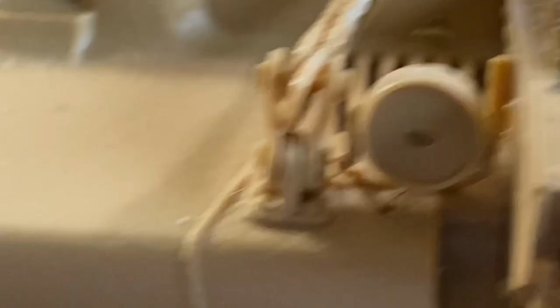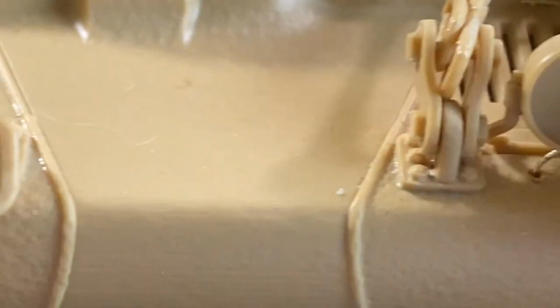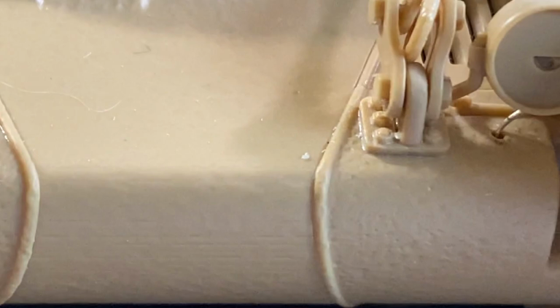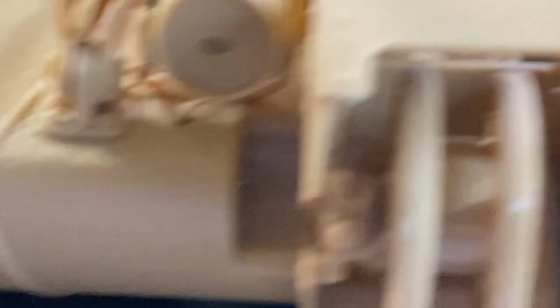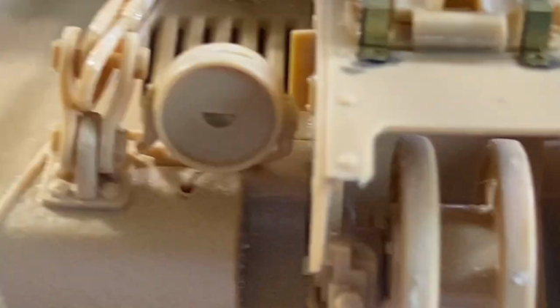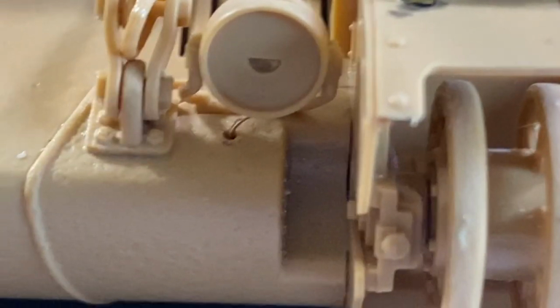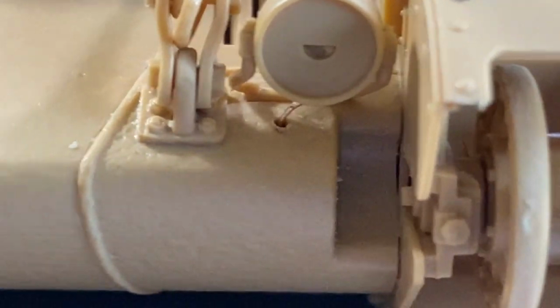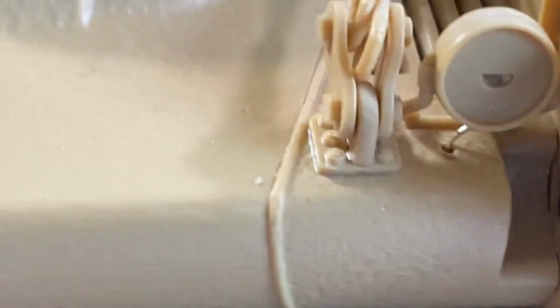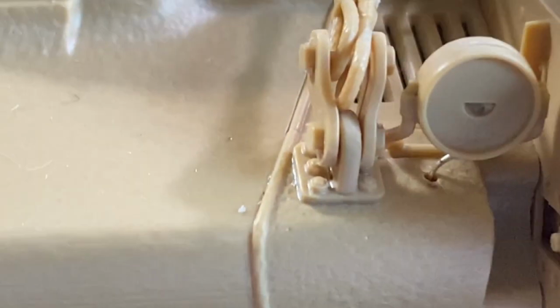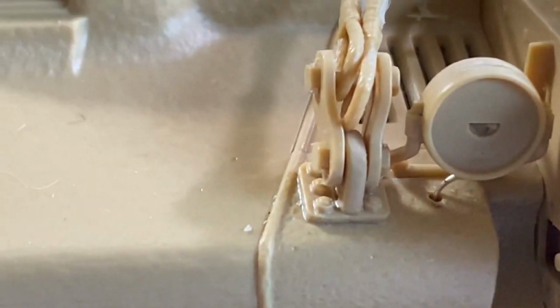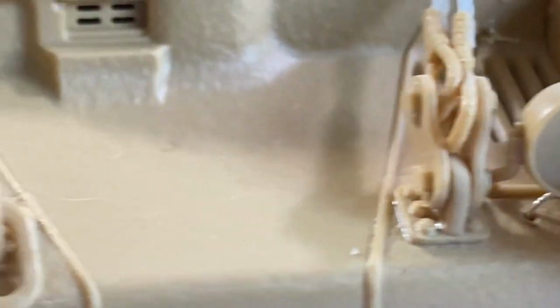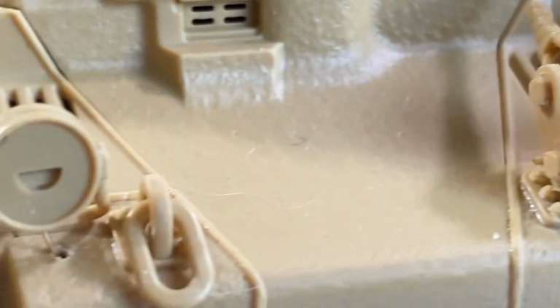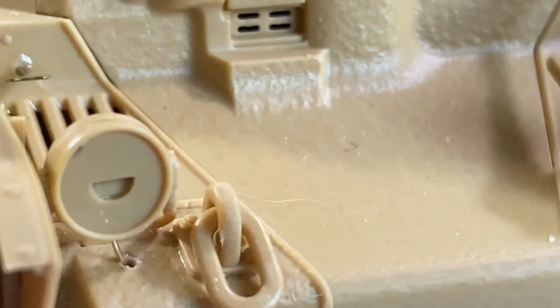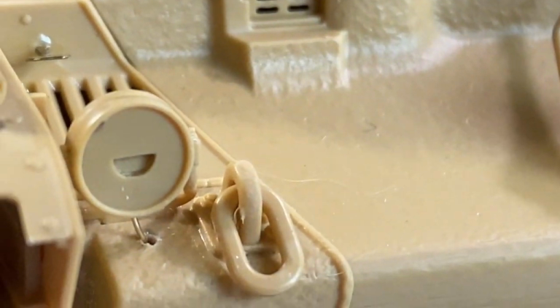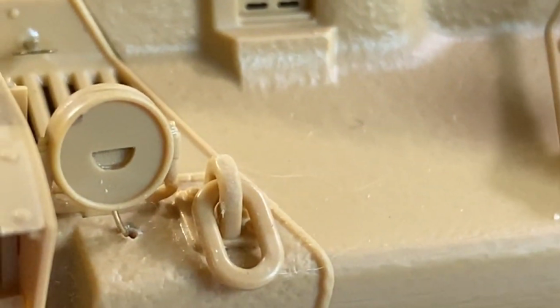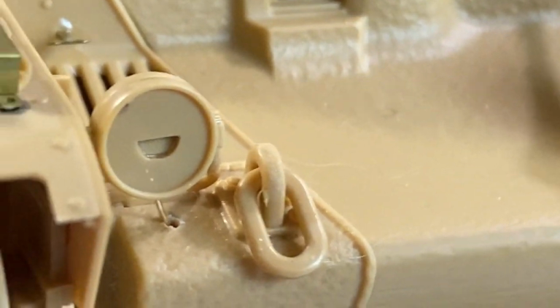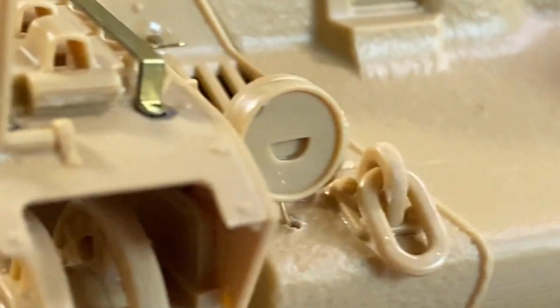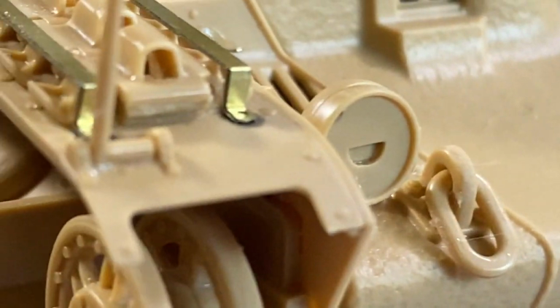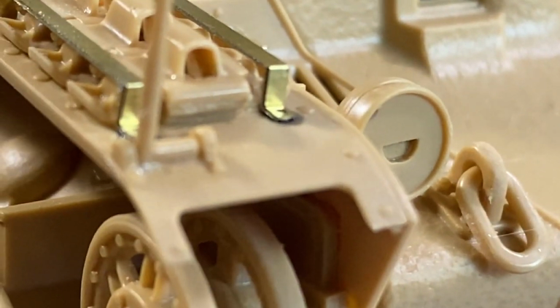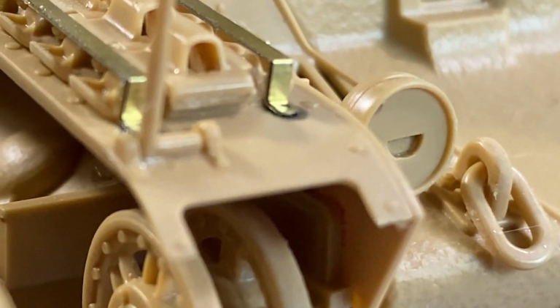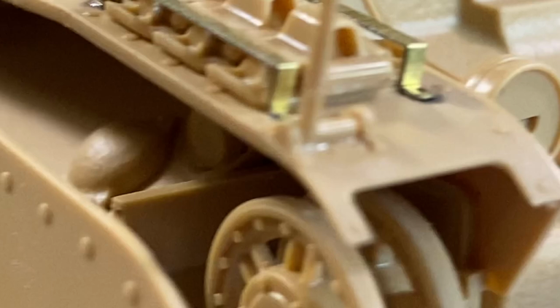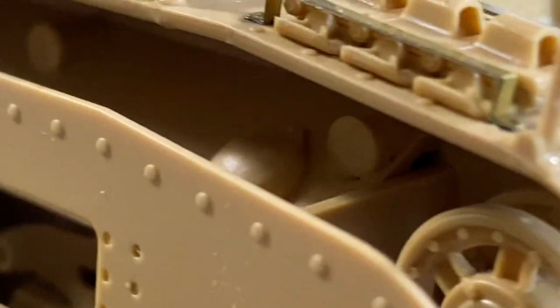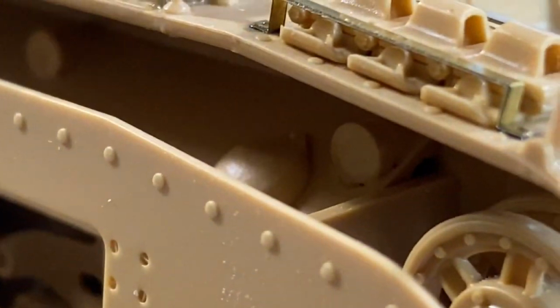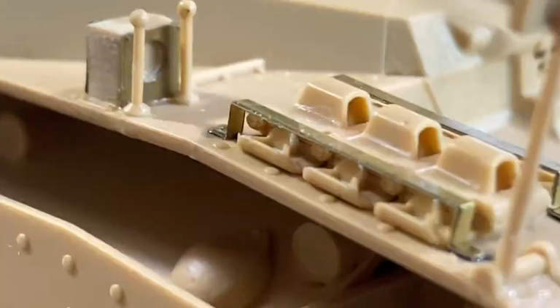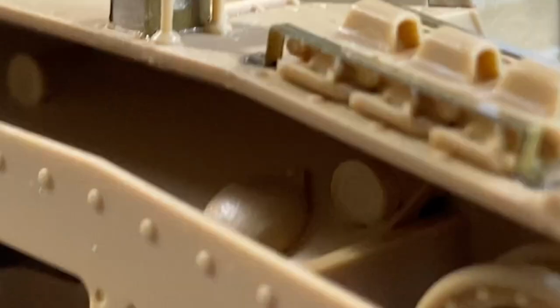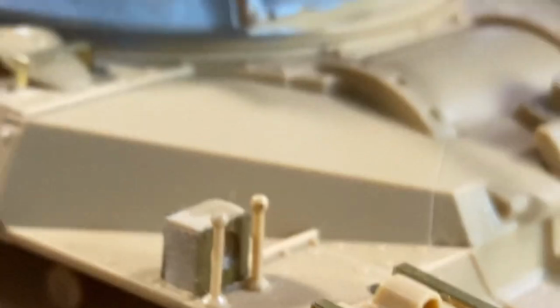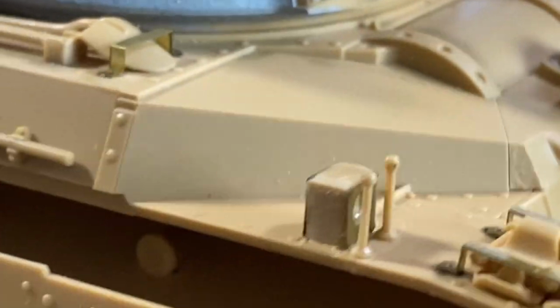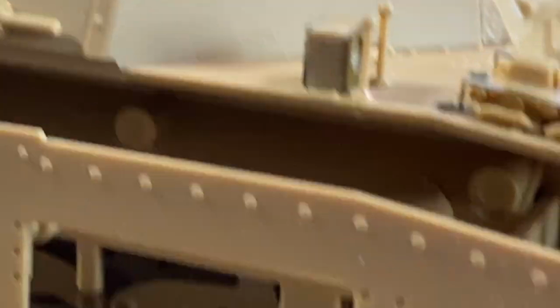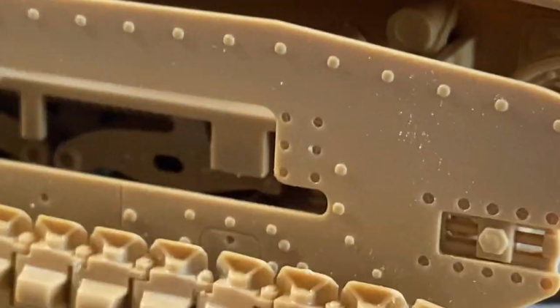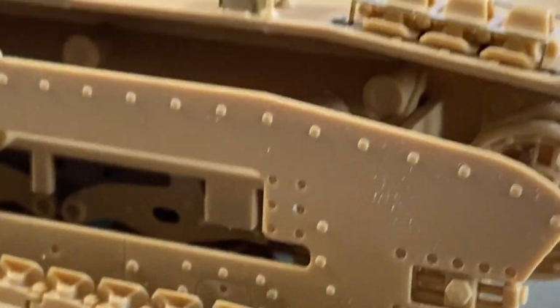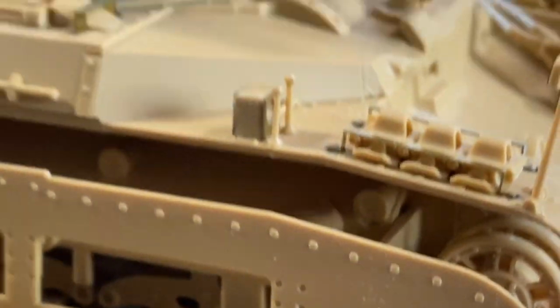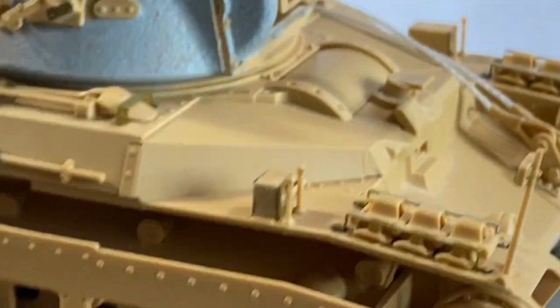We'll see. So that's it — that's what I'm looking at. That's the model. It's all prepped and ready to go. It just needs a base coat, and as you can see, everything's off it. So stay tuned for more, hopefully.